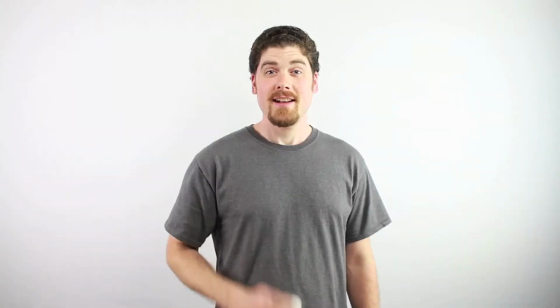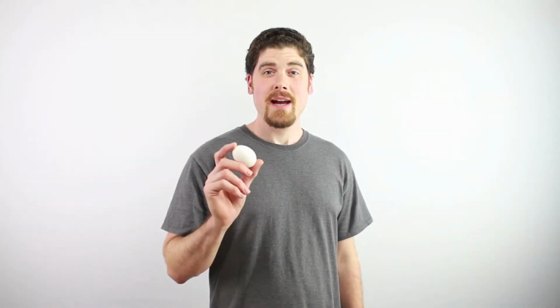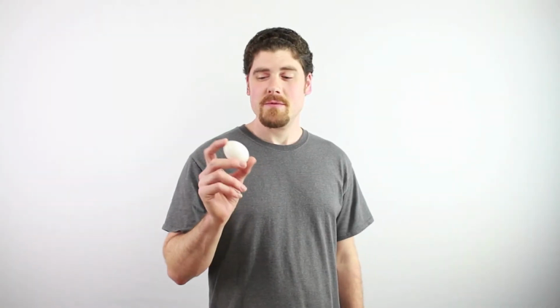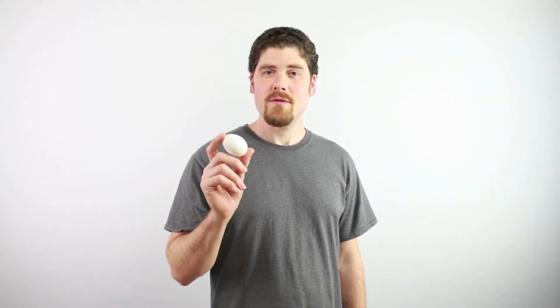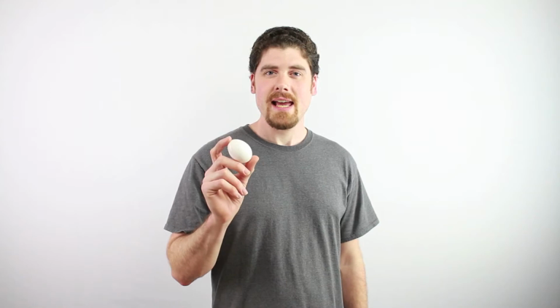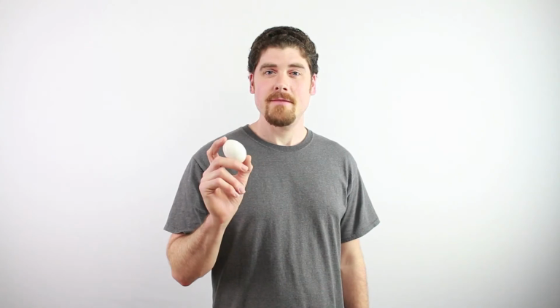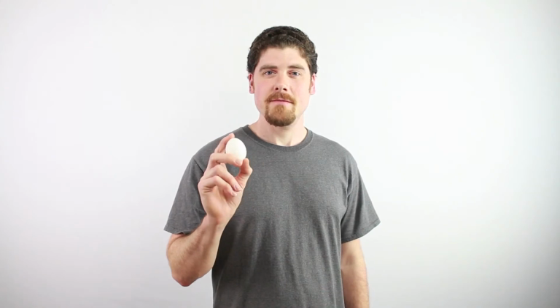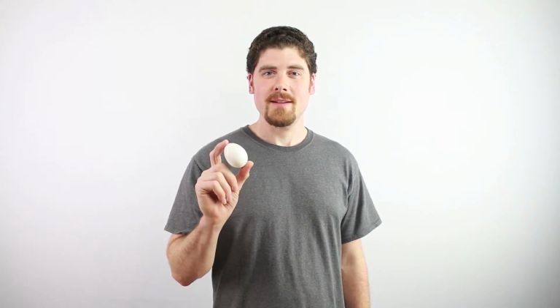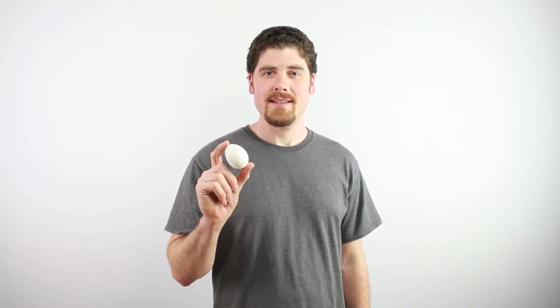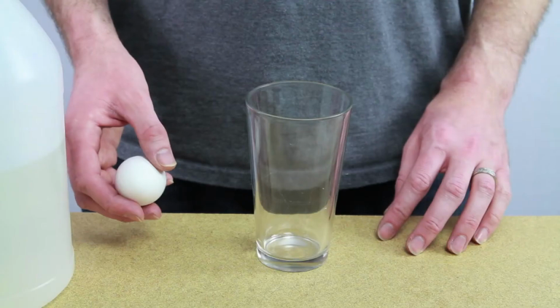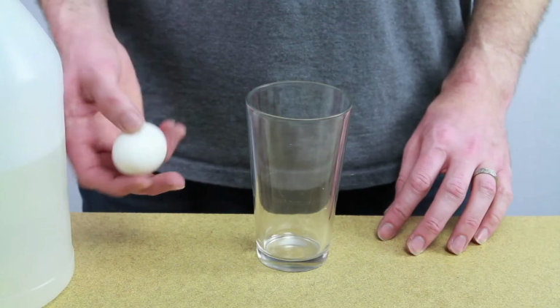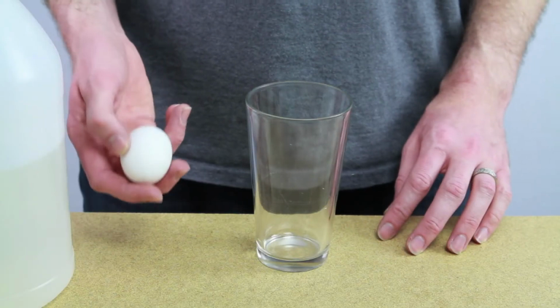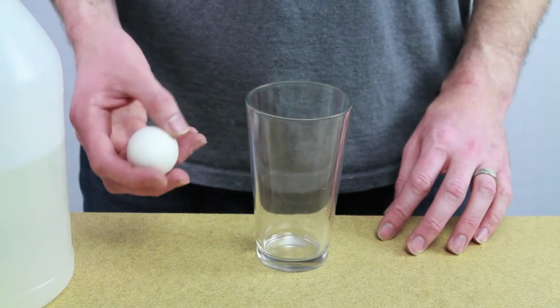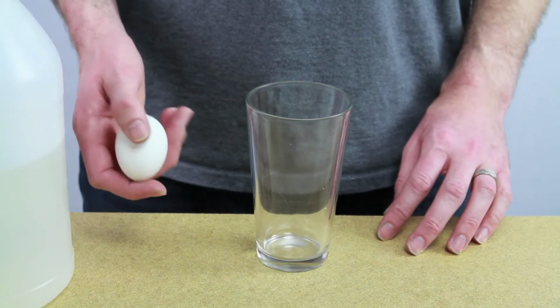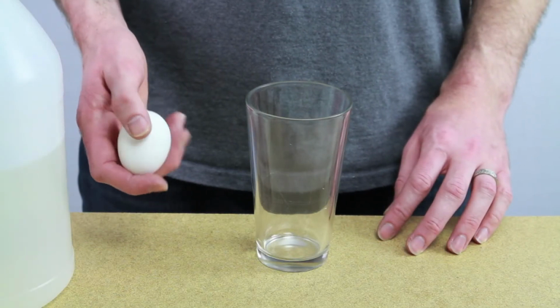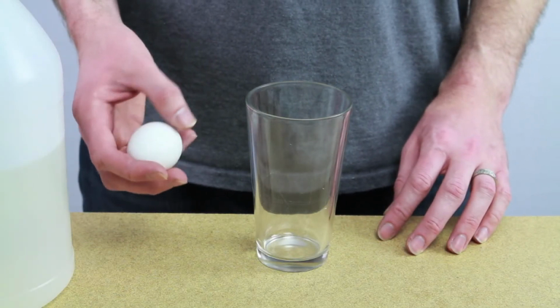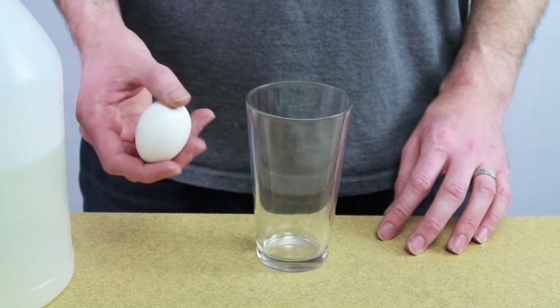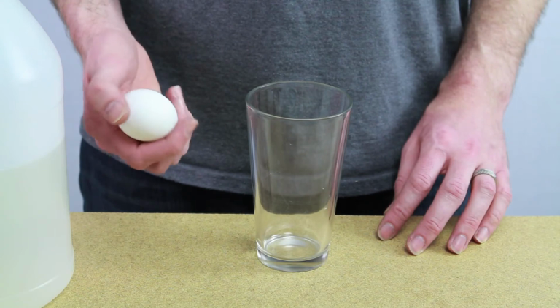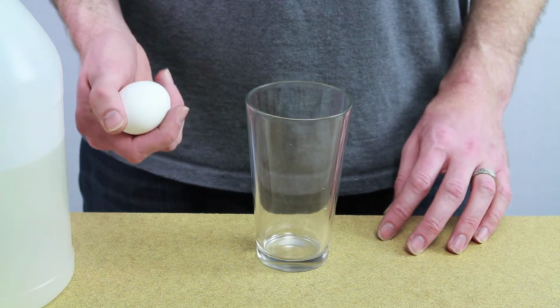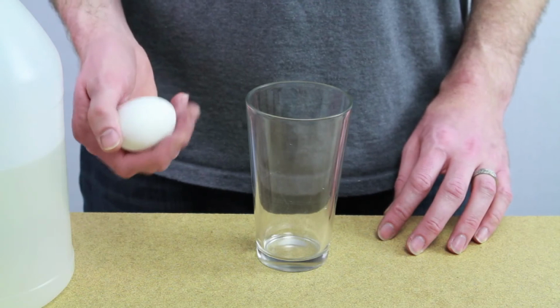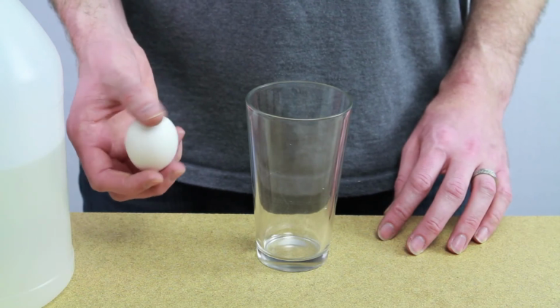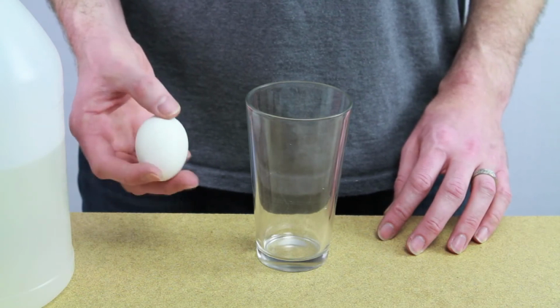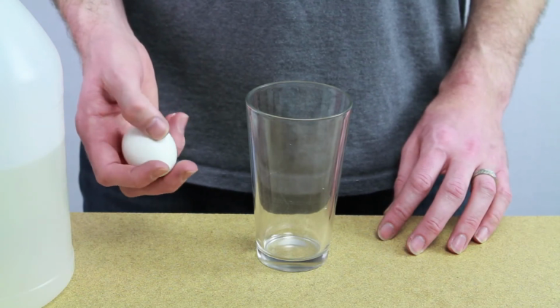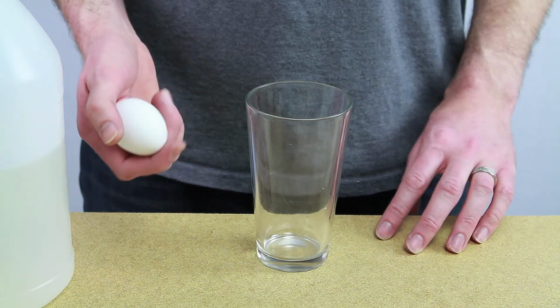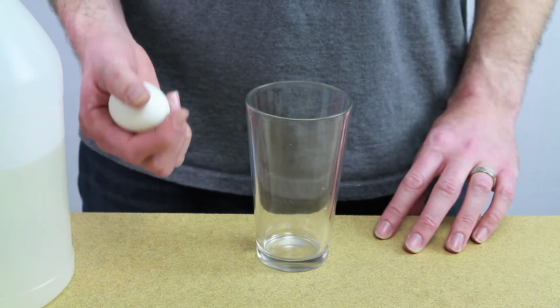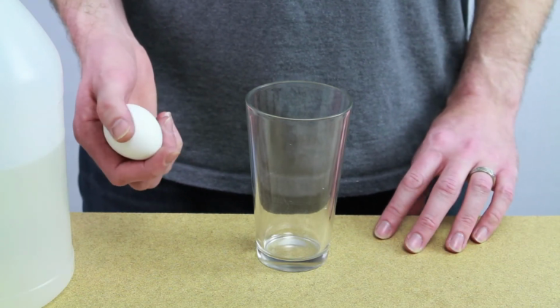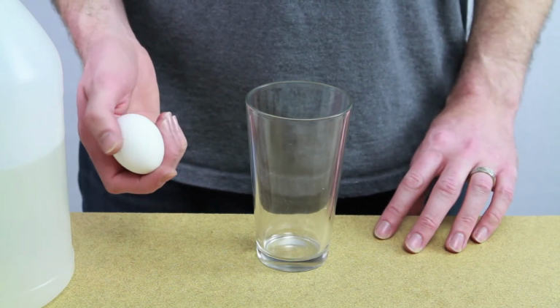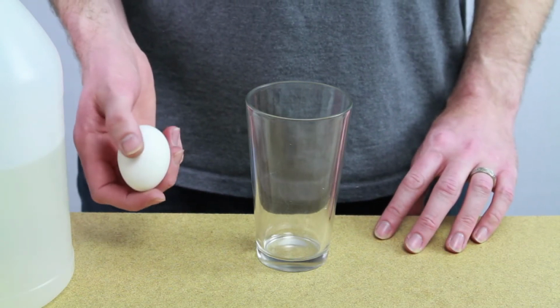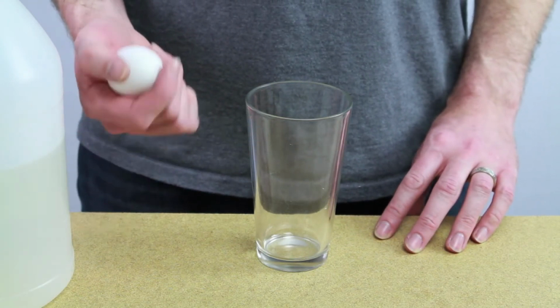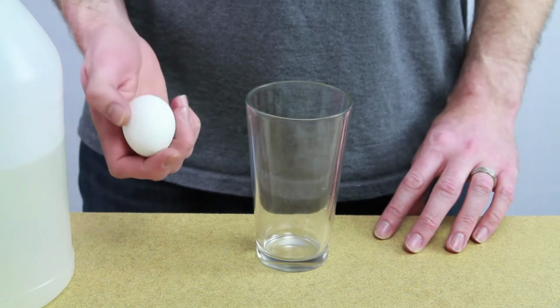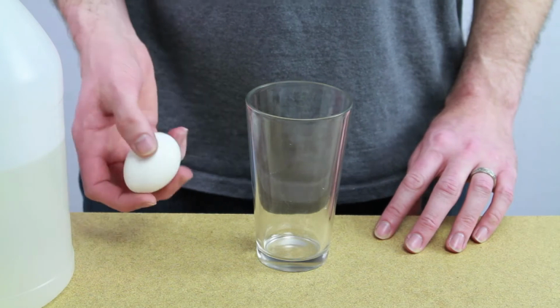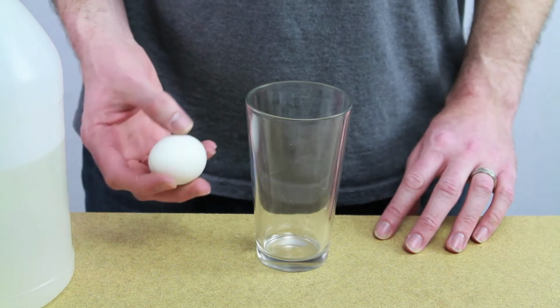Let's see what happens when you soak an egg in vinegar for a couple of days. This experiment takes about 48 hours to complete, so it requires a little bit of patience, but it's really fun to observe throughout the entire experiment.